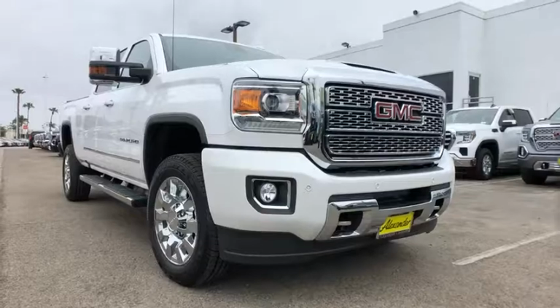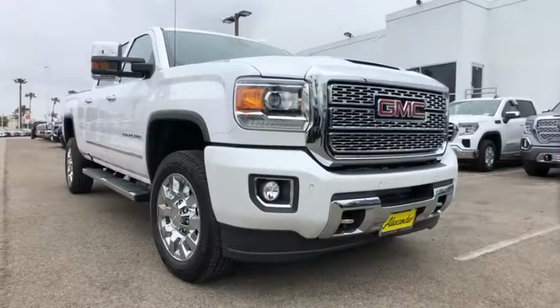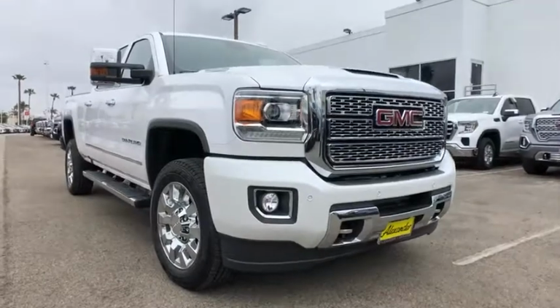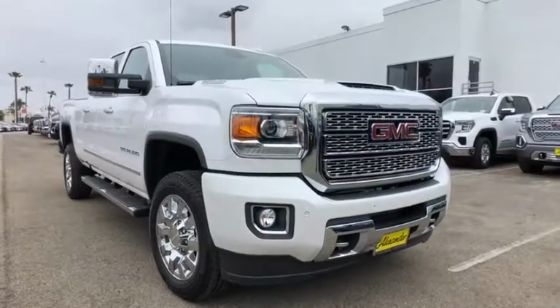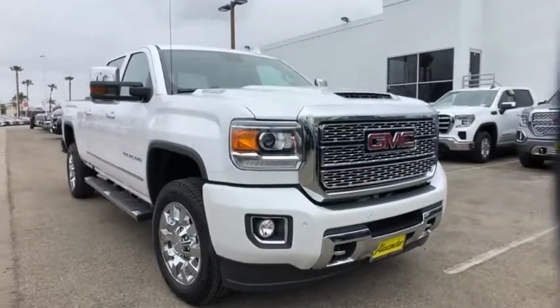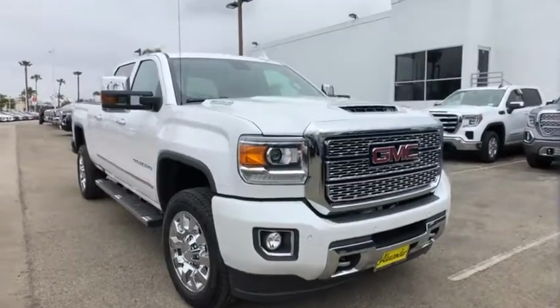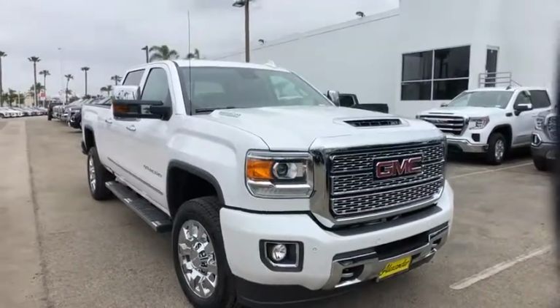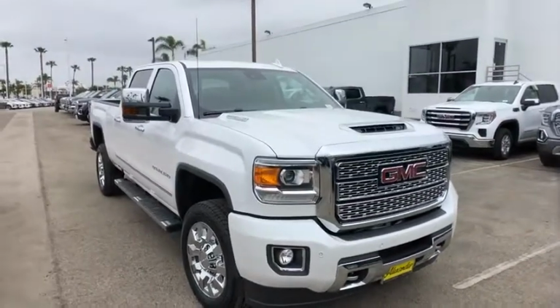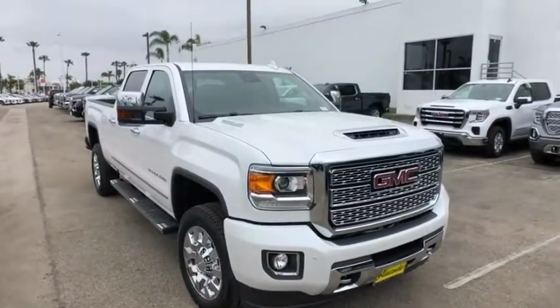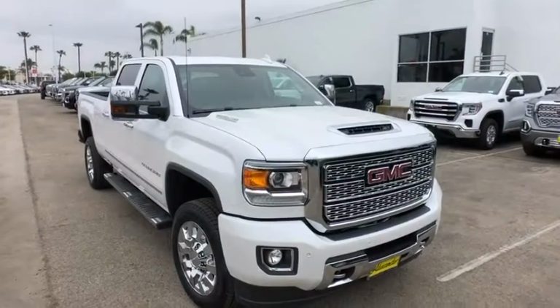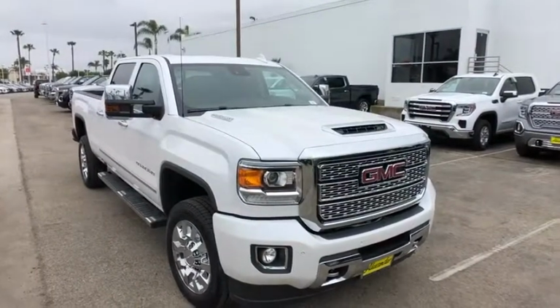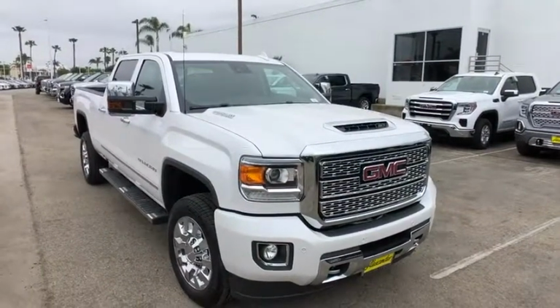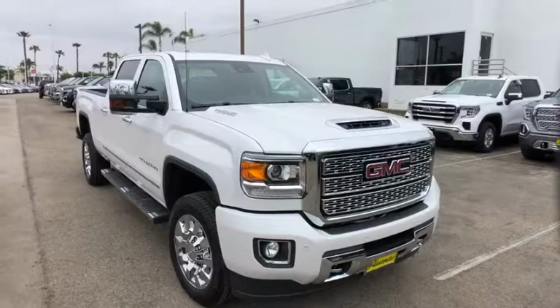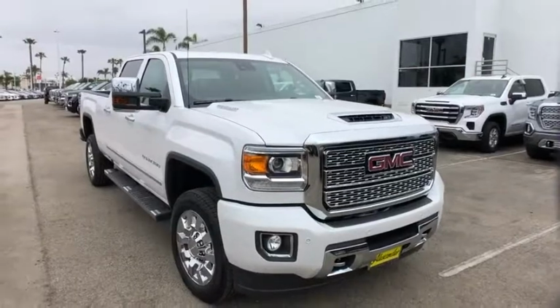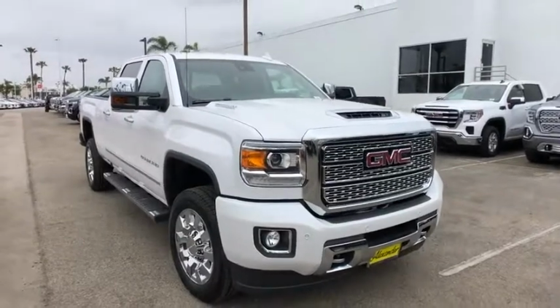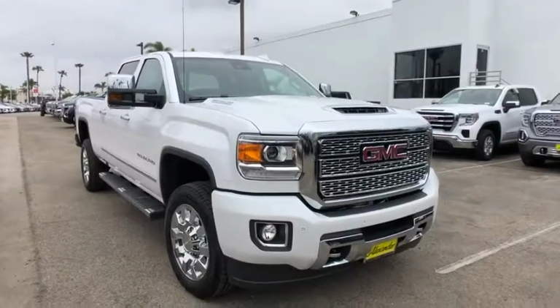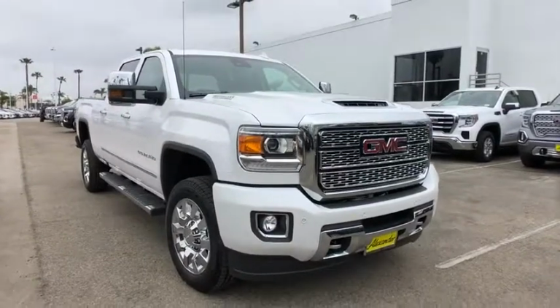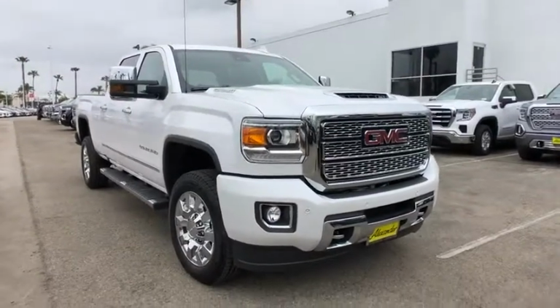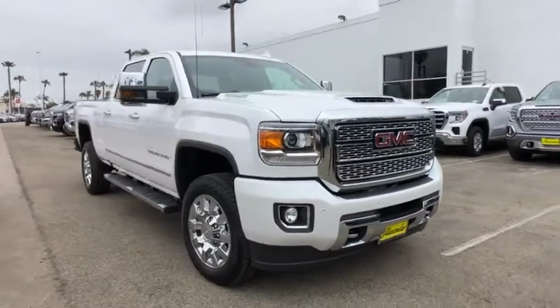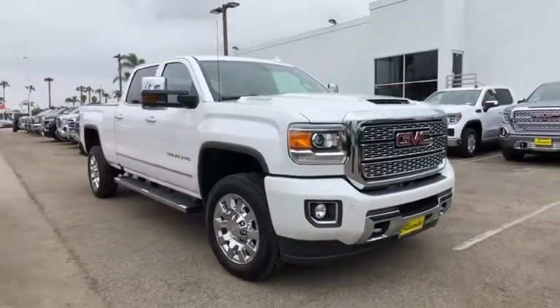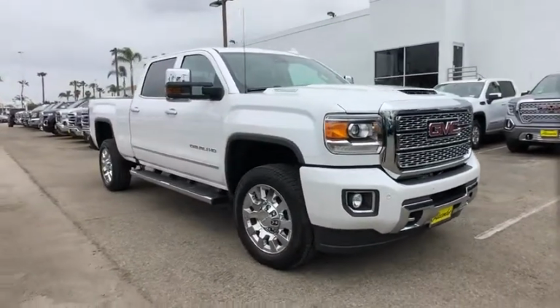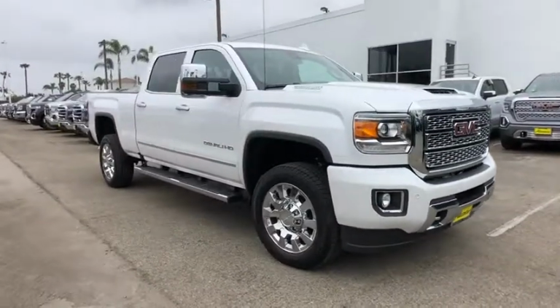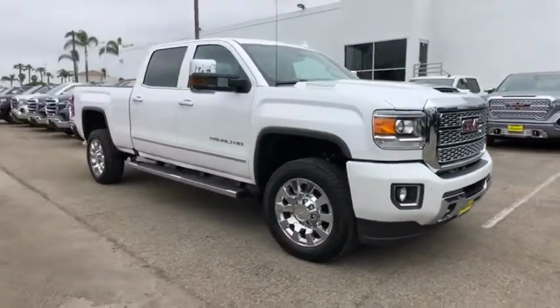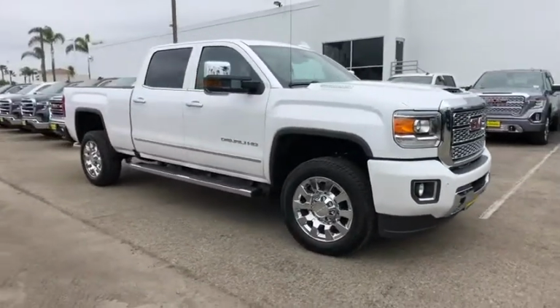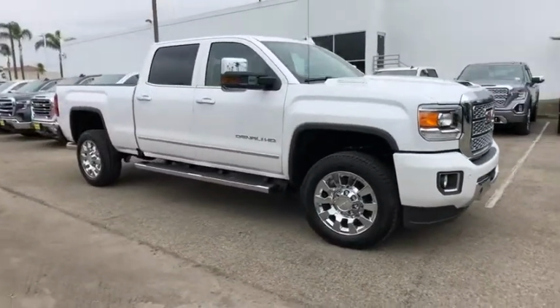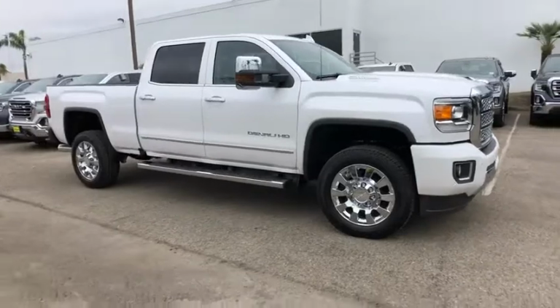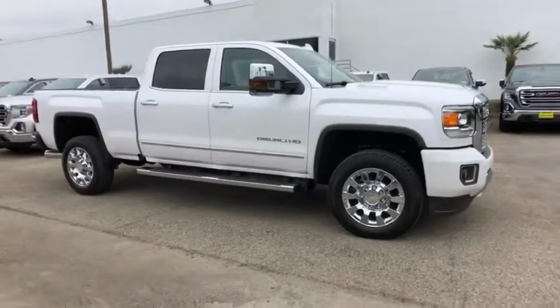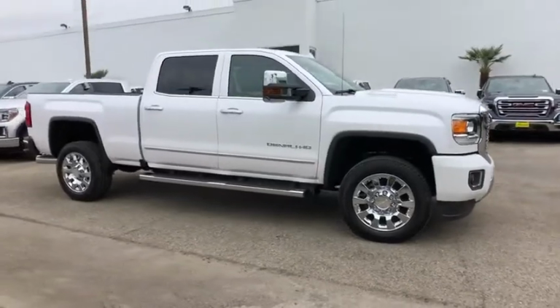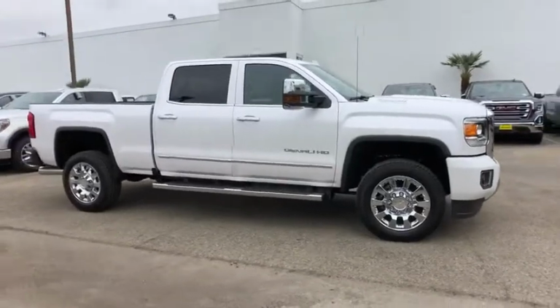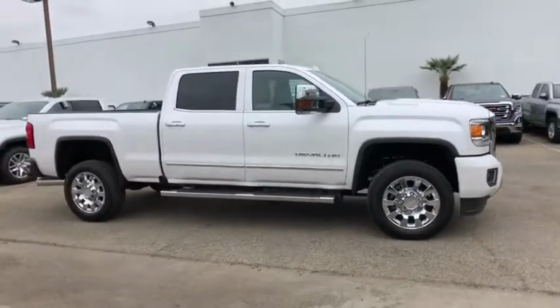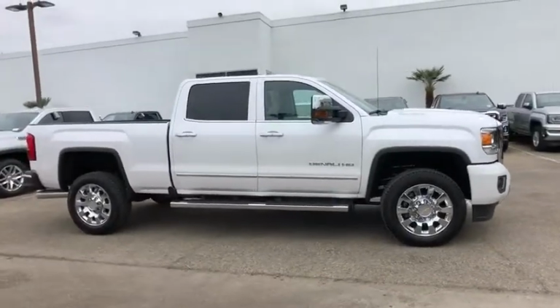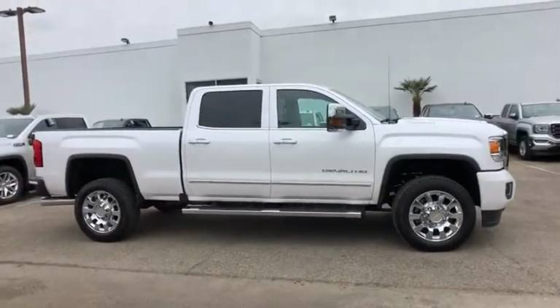2019 GMC Sierra 2500 HD. The GMC Sierra 2500 HD has all your workhorse basics covered. No worries here — this vehicle has less than 100 miles.